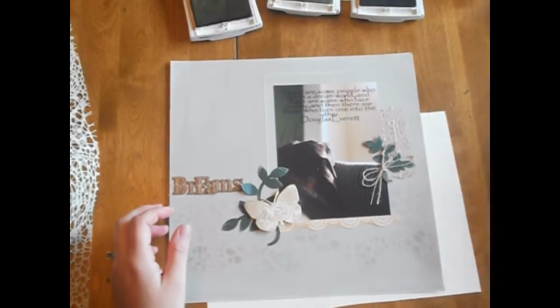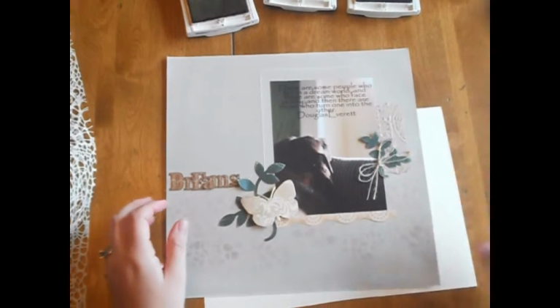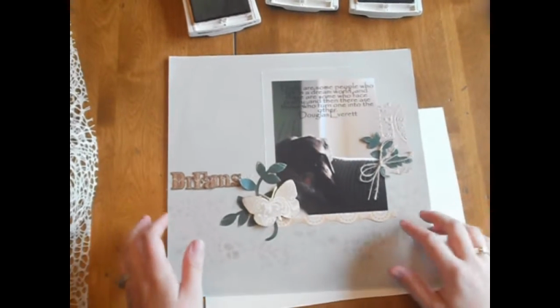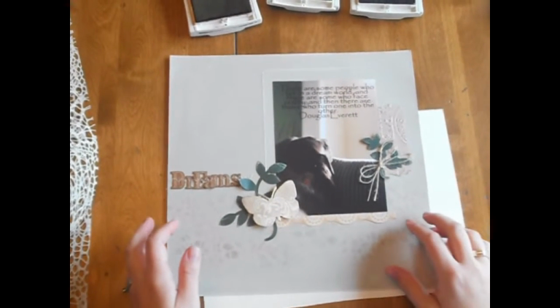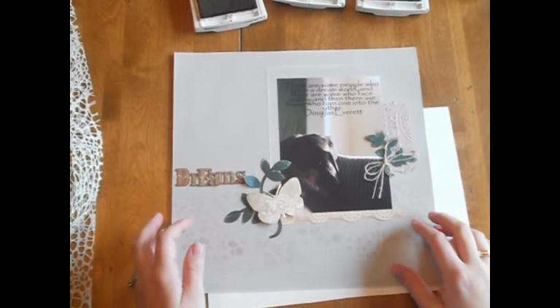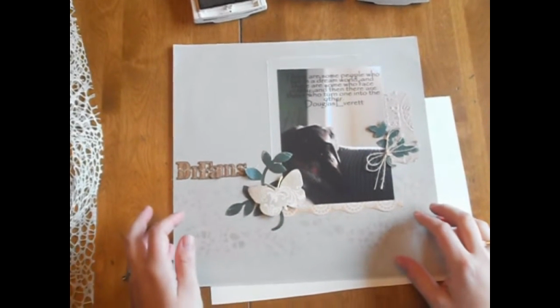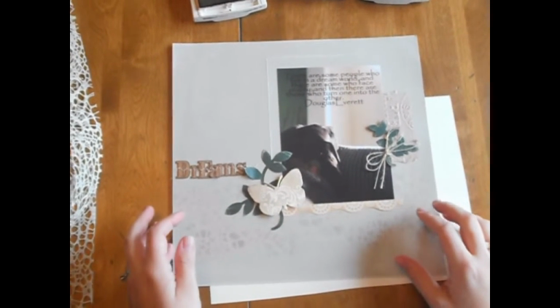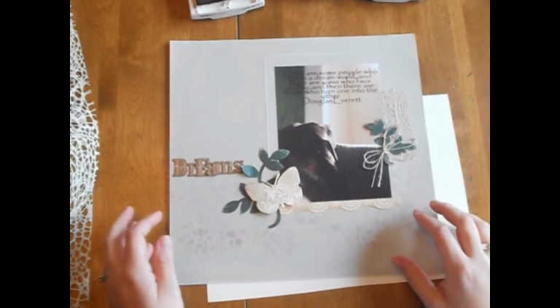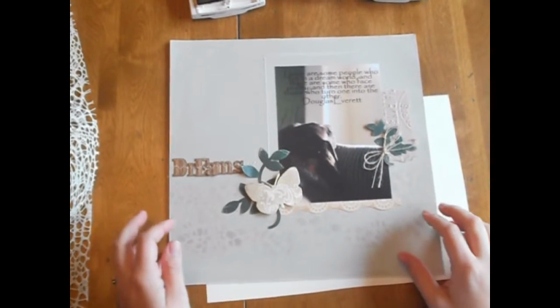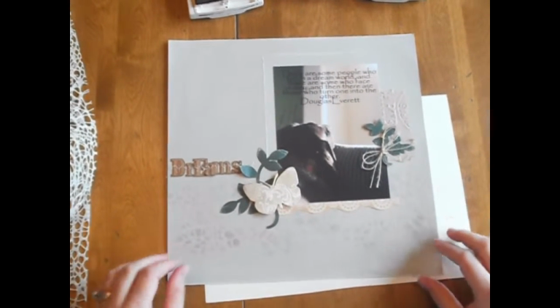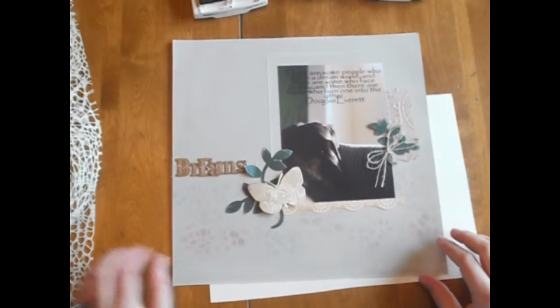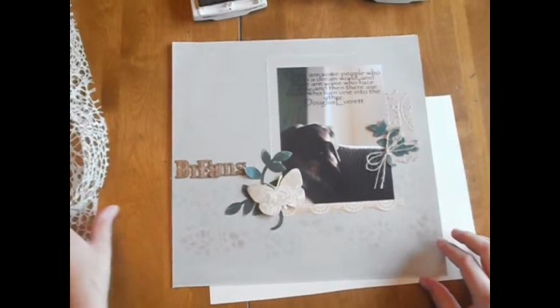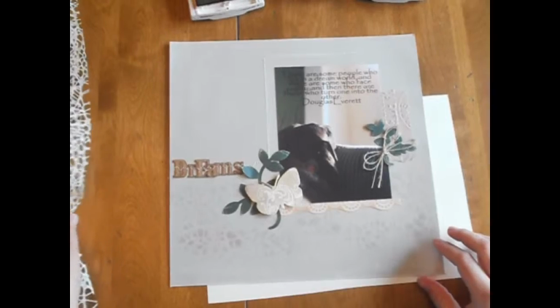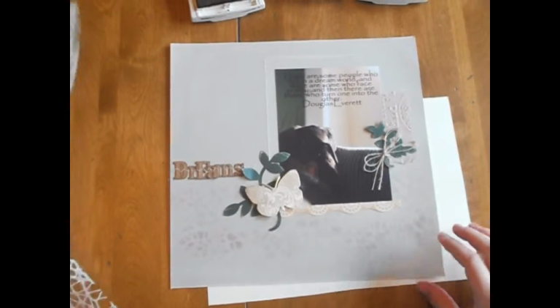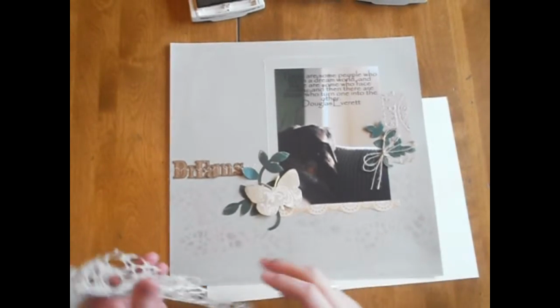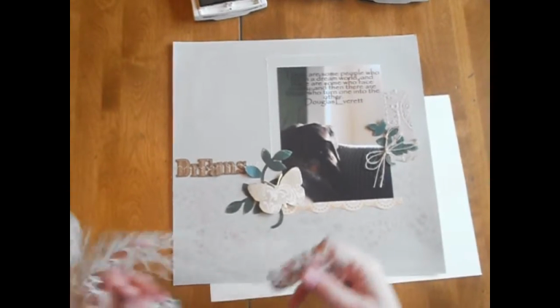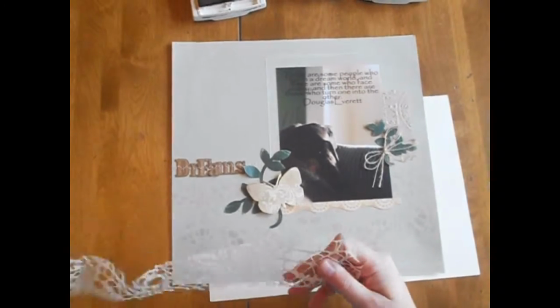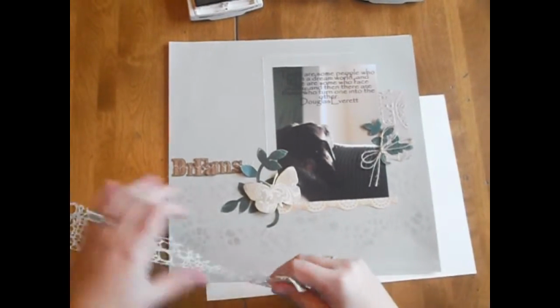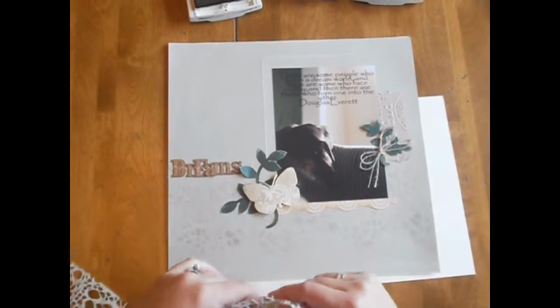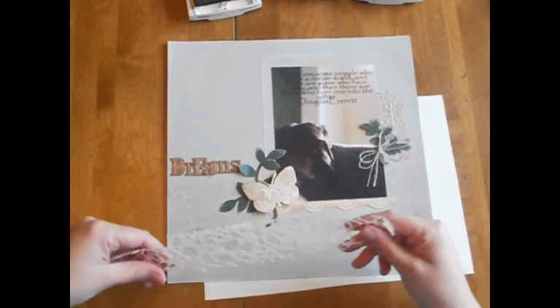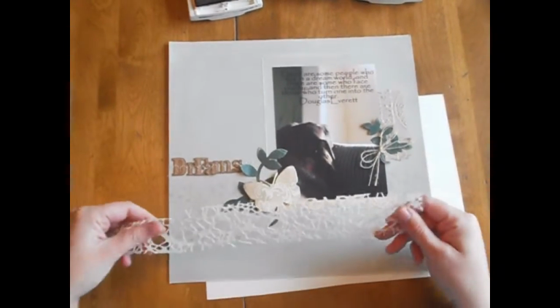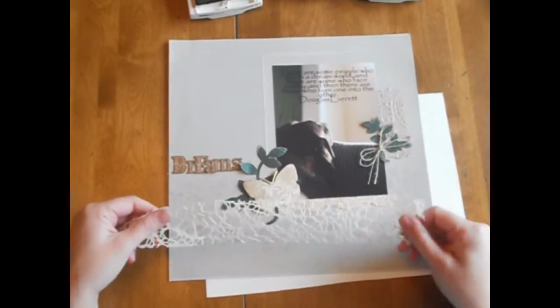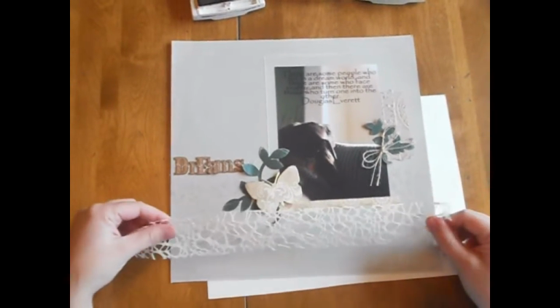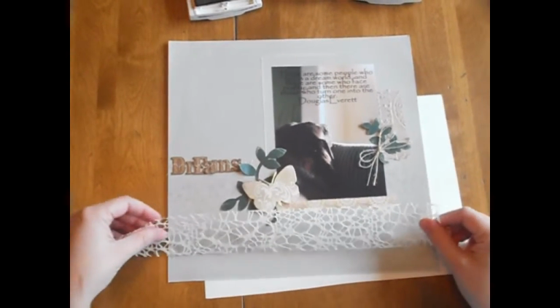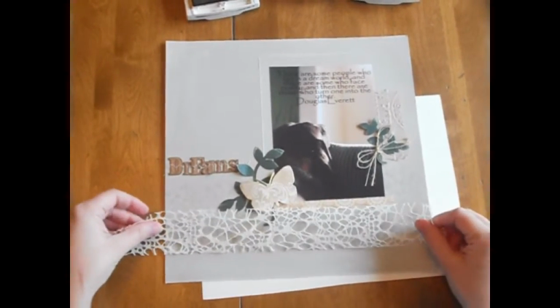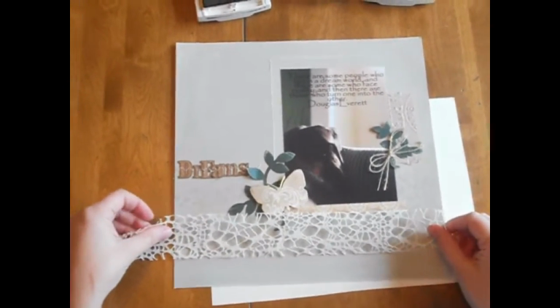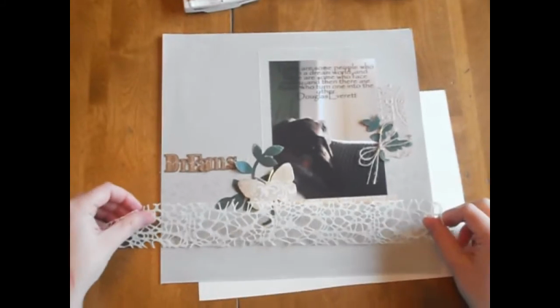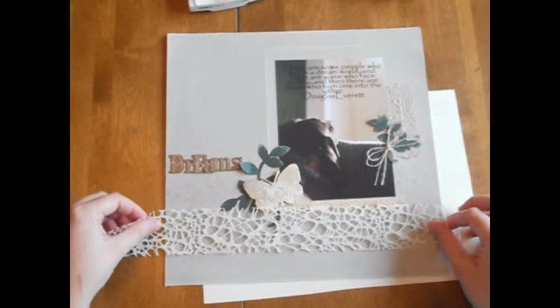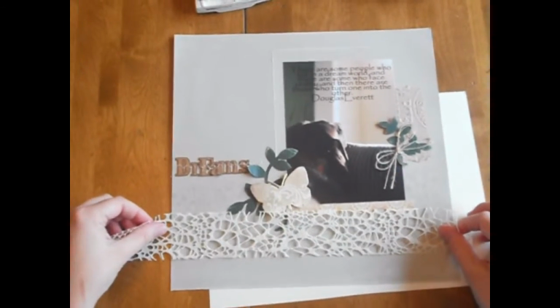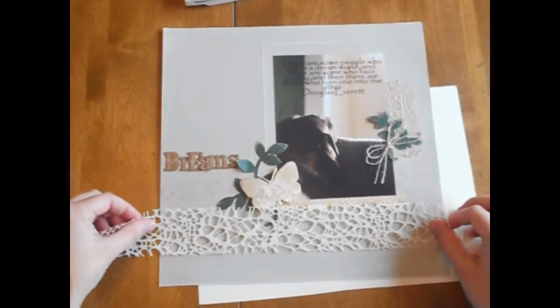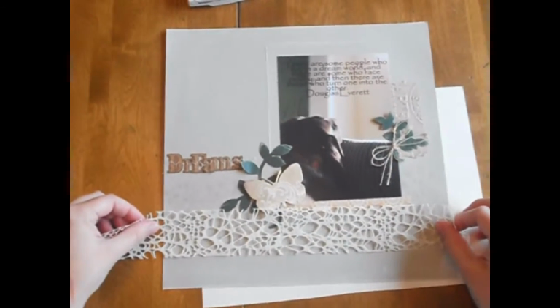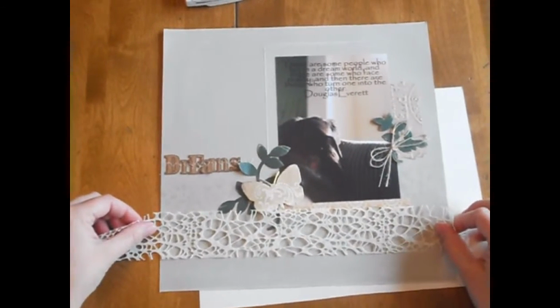Hi everyone, Ellen Sysnuski here with Mayarts, and I am just going to show you really quickly today how to use this webbed weave ribbon from Mayarts as a mask on your layout.